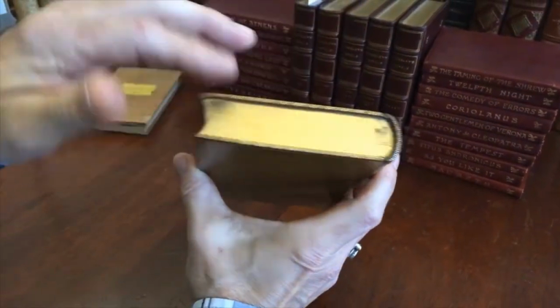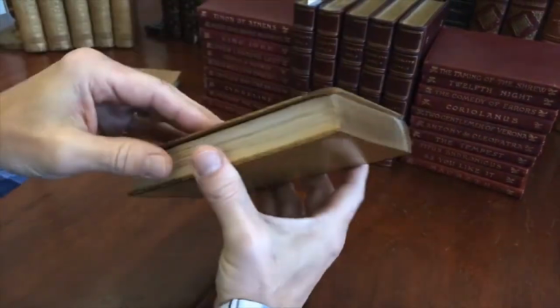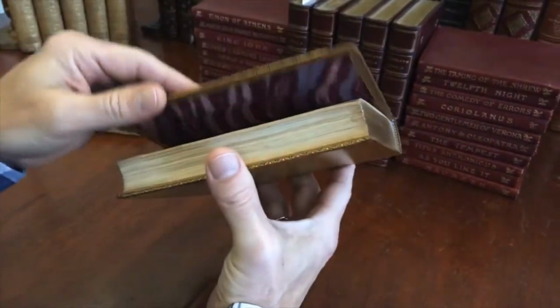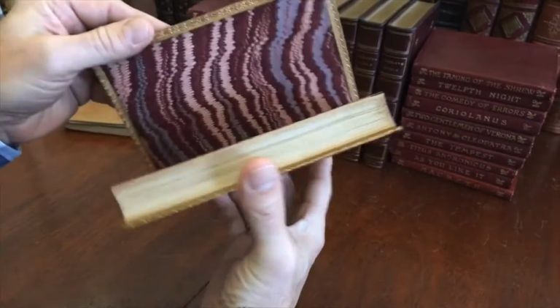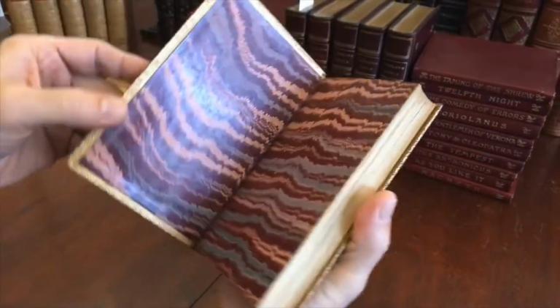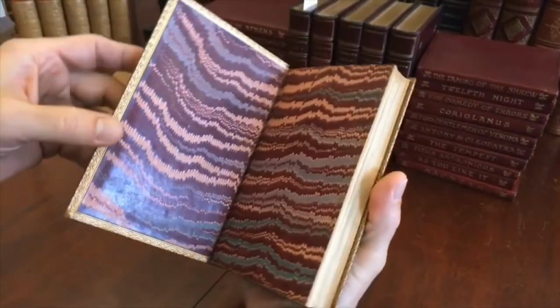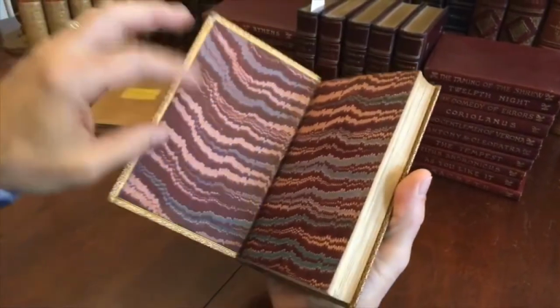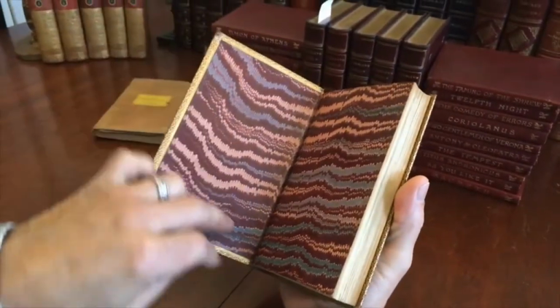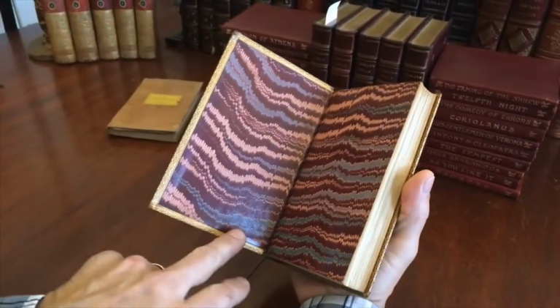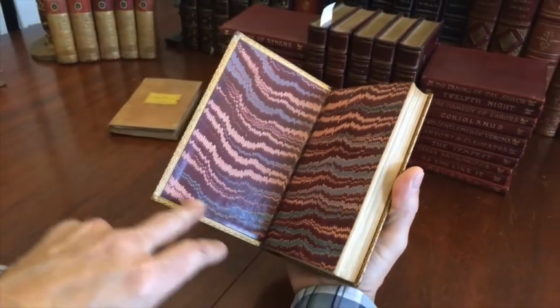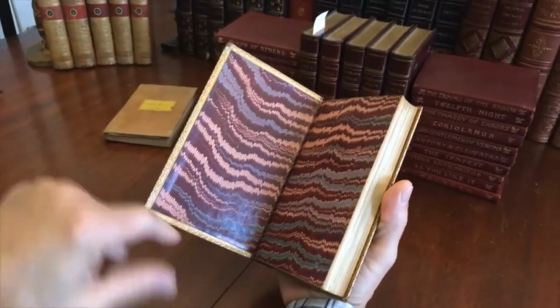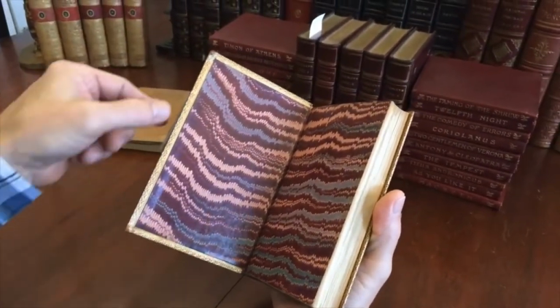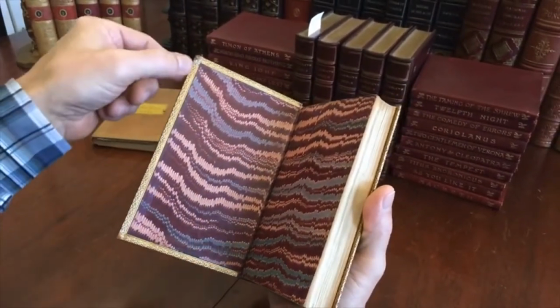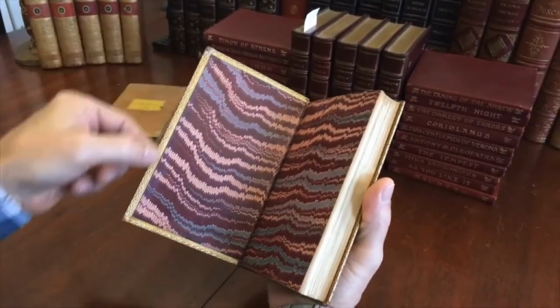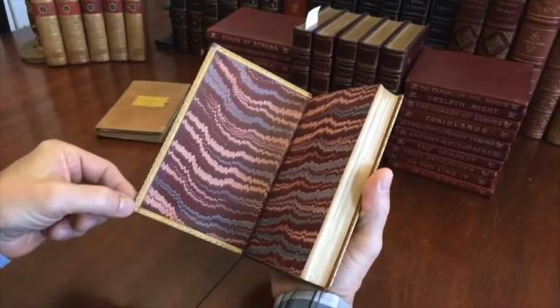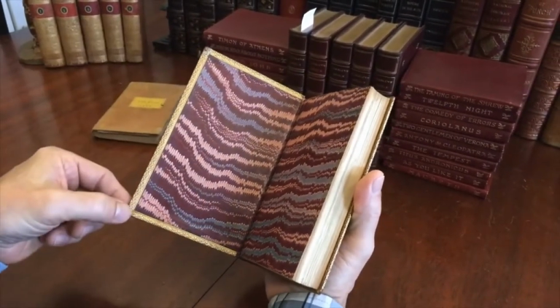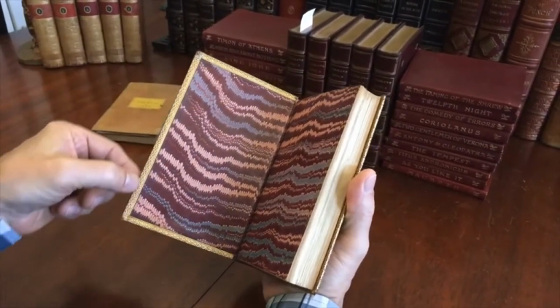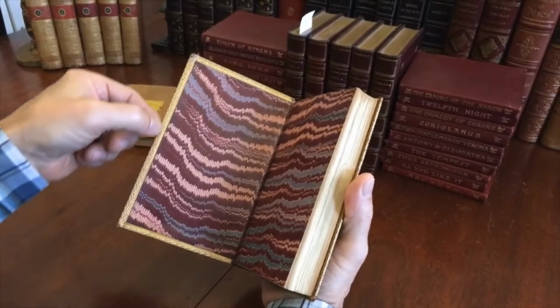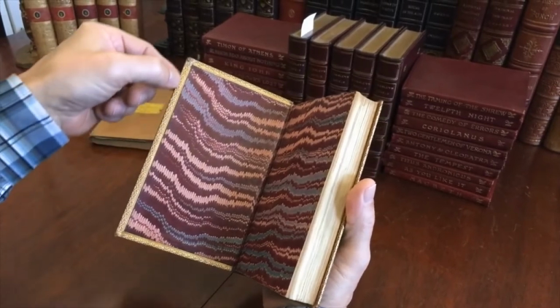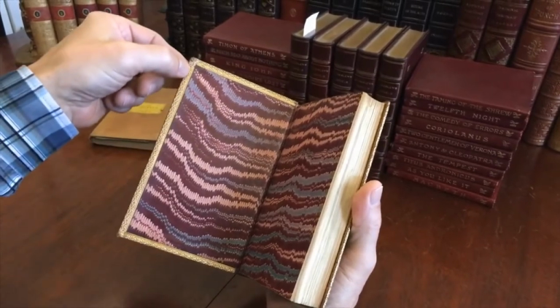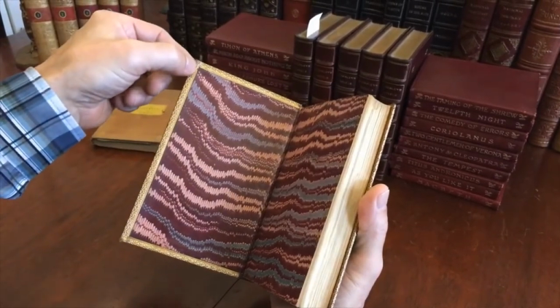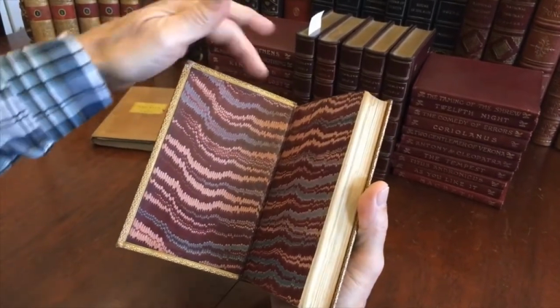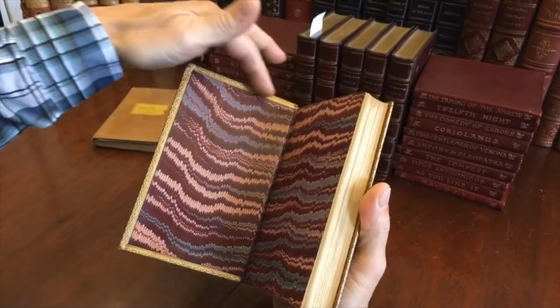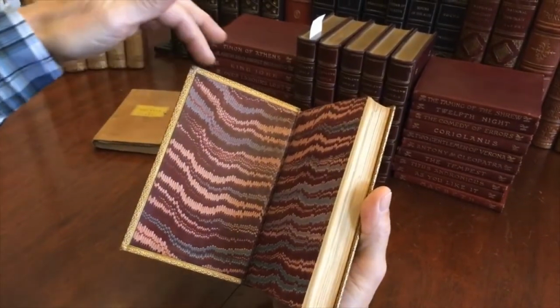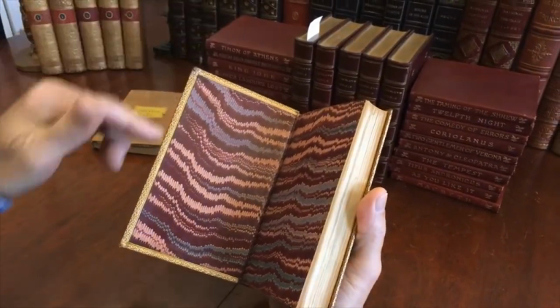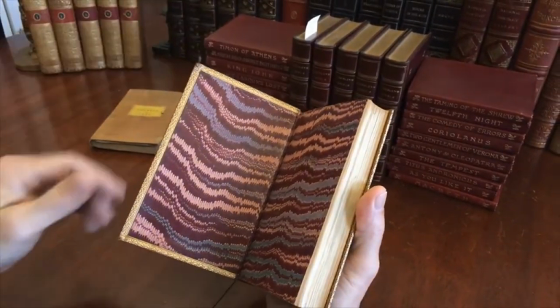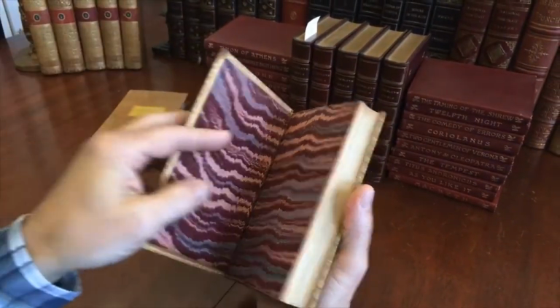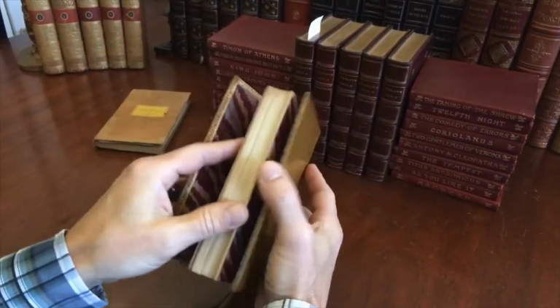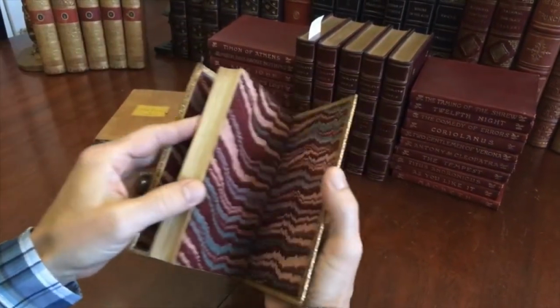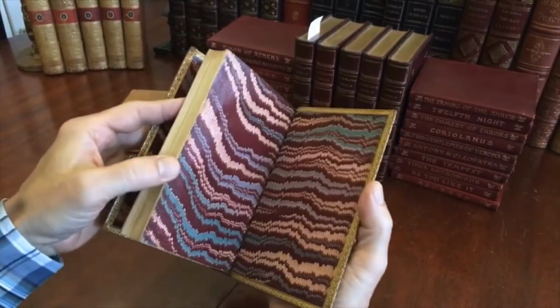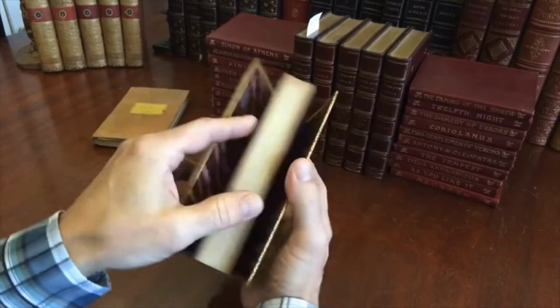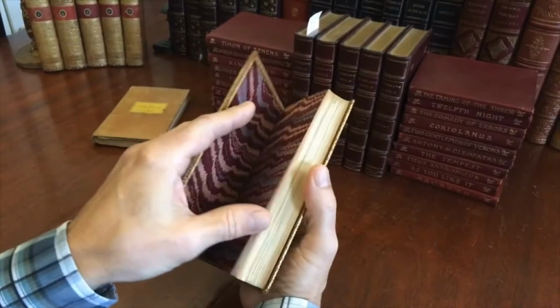The top edge of the text block is gilt. The end papers are beautifully hand-marbled paper, and these turn-ins or dentals also have gilt patterning like so.